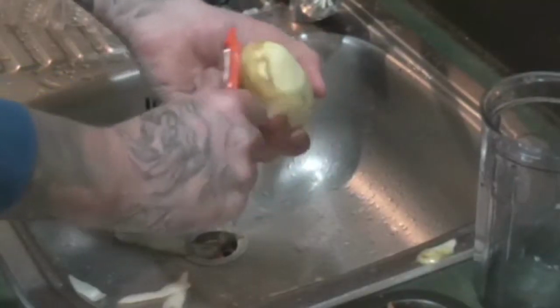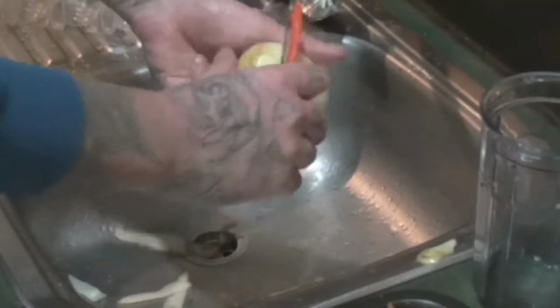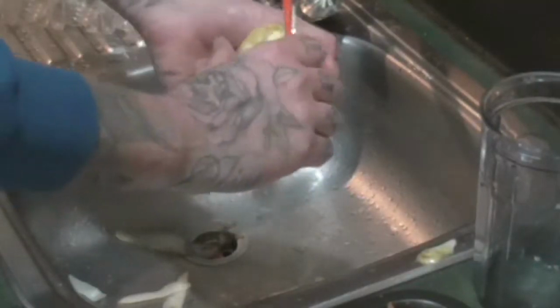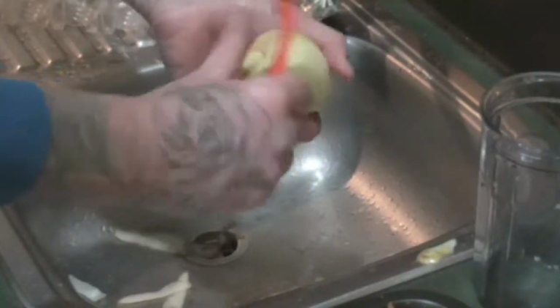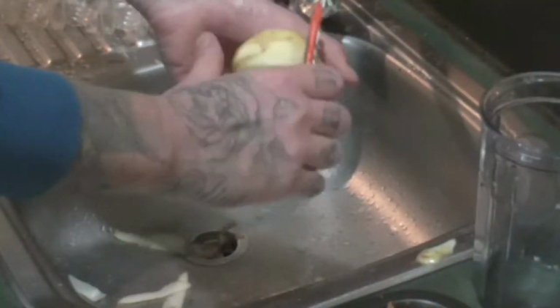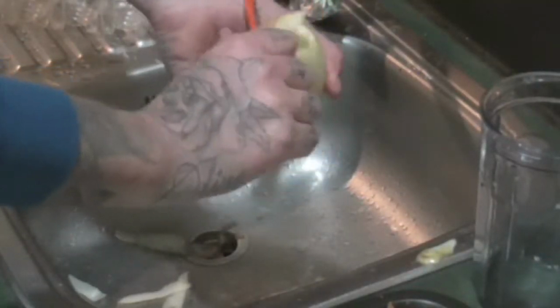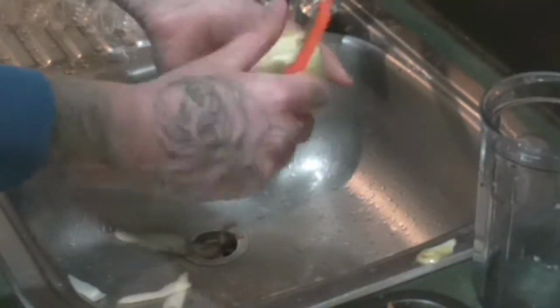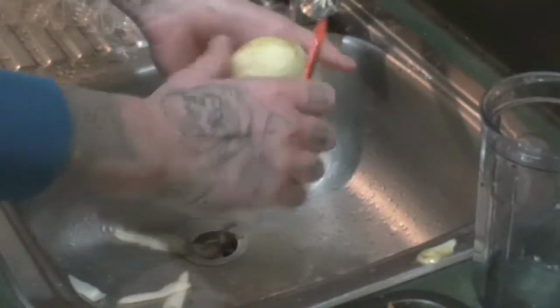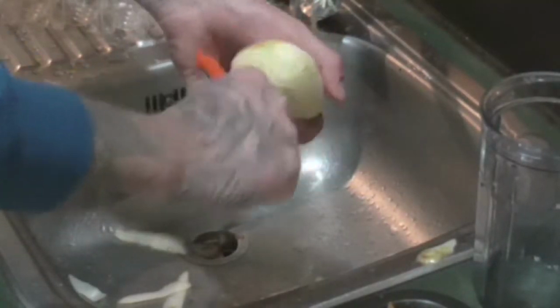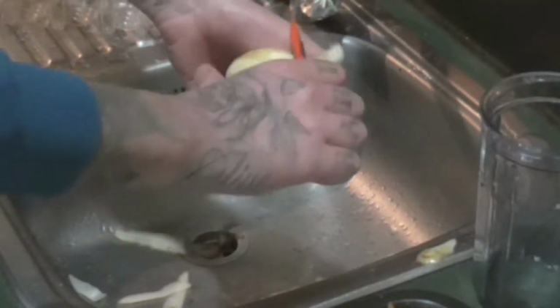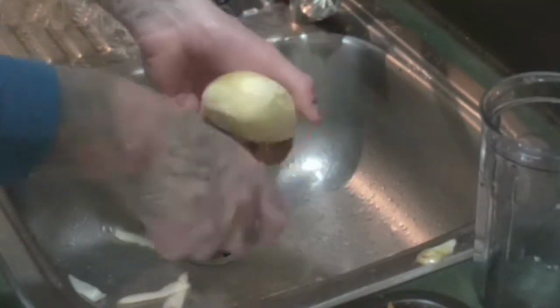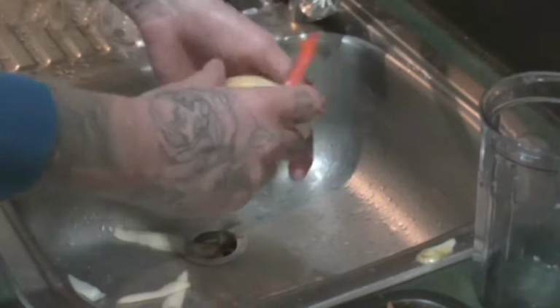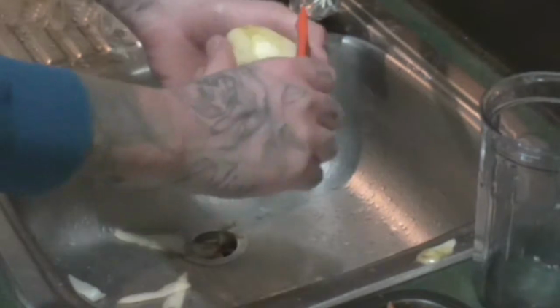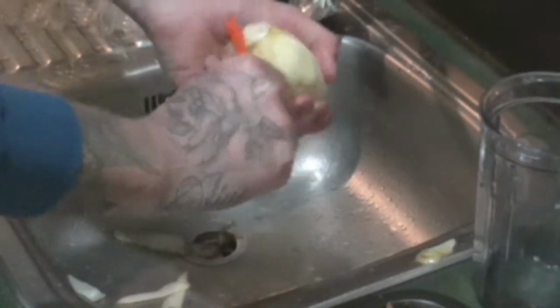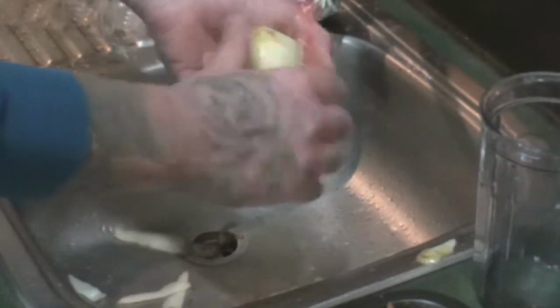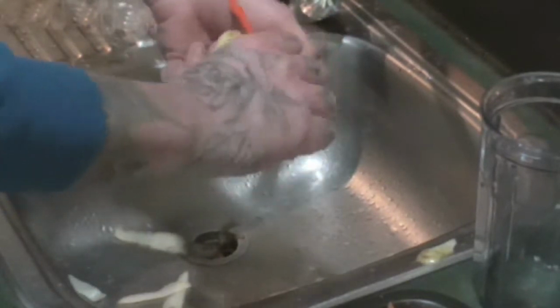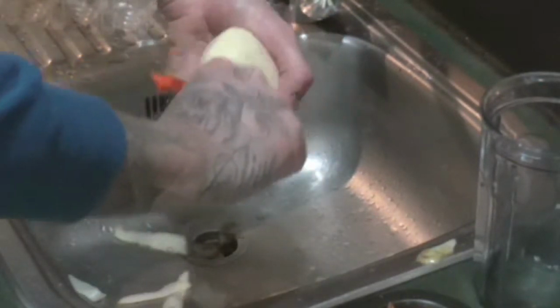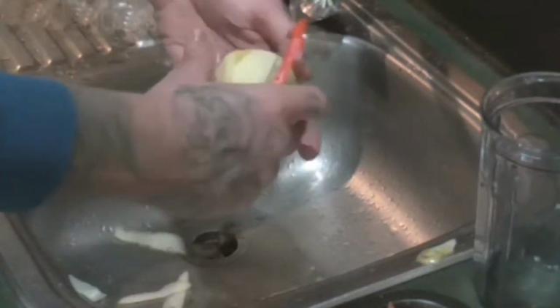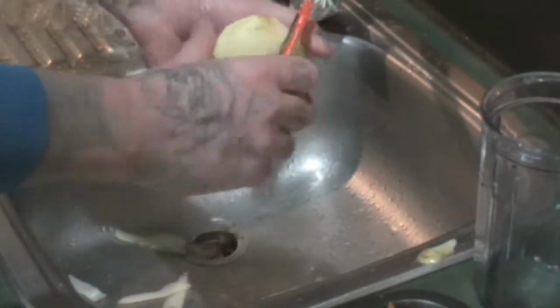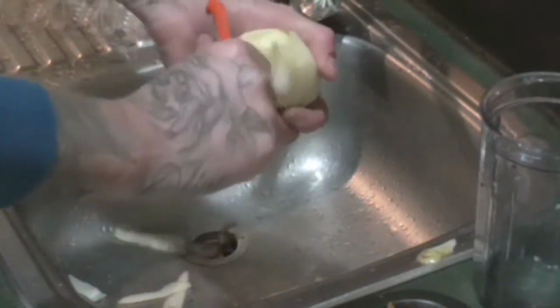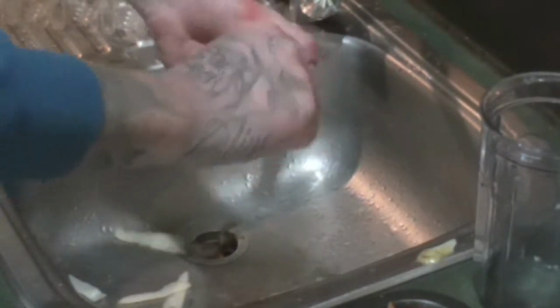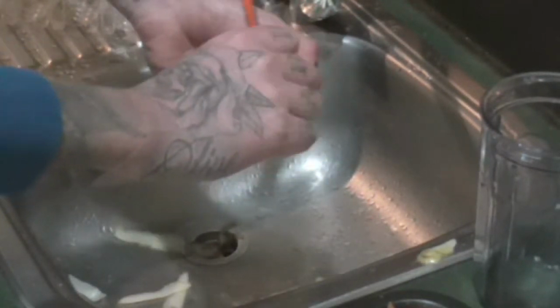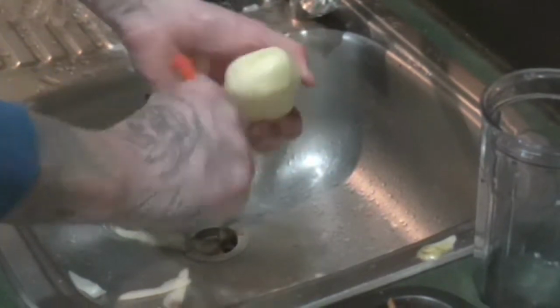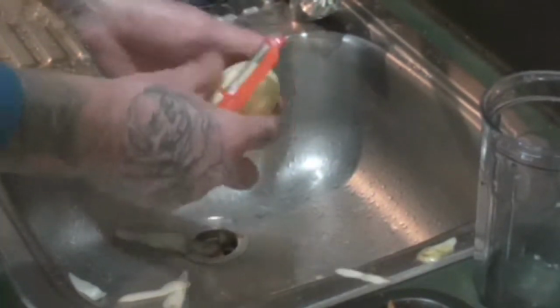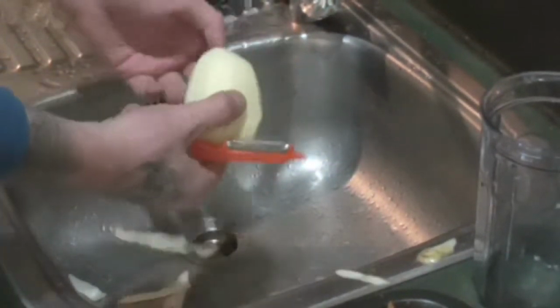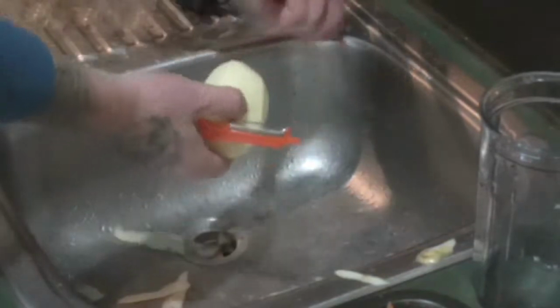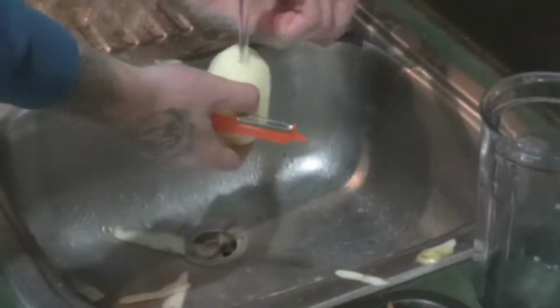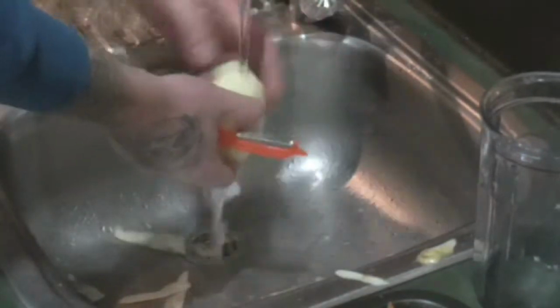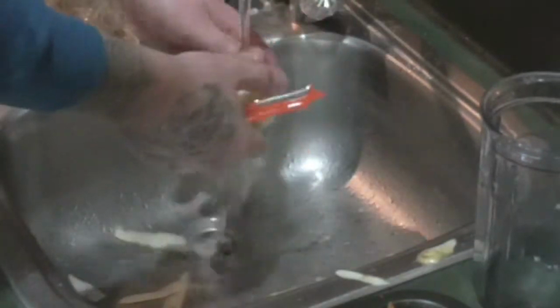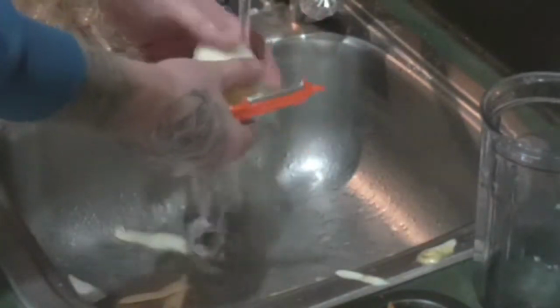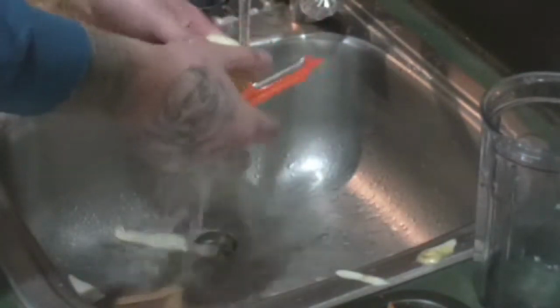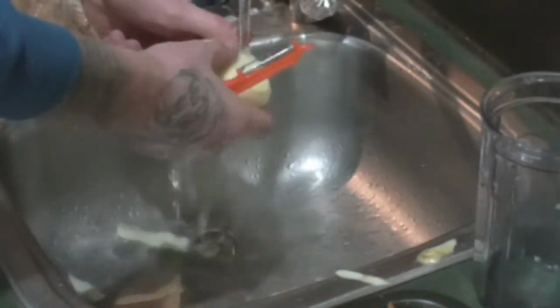To start off we're going to peel our potatoes. I'm using two medium to large sized potatoes. Give them a nice rinse too after you're done peeling them.